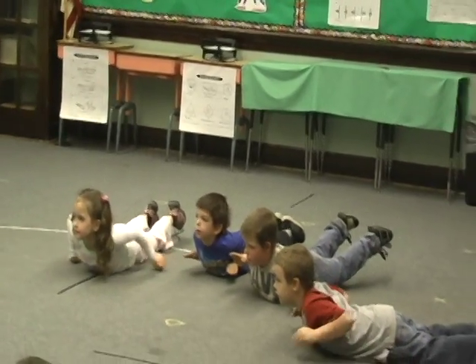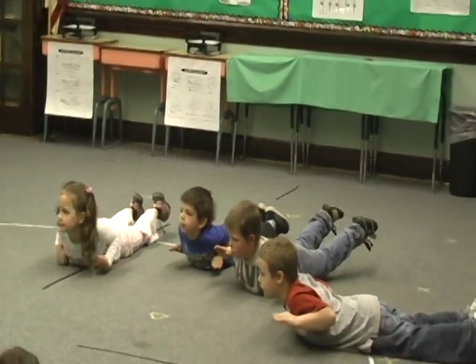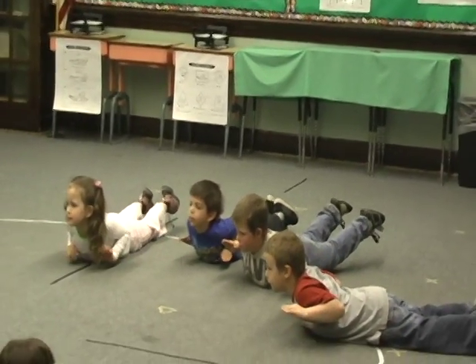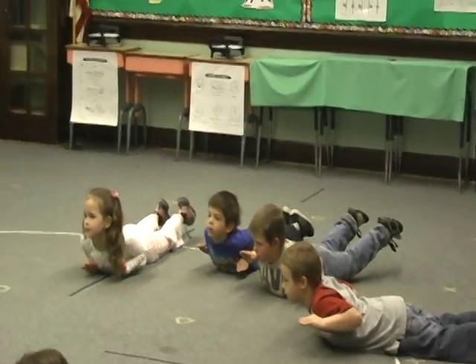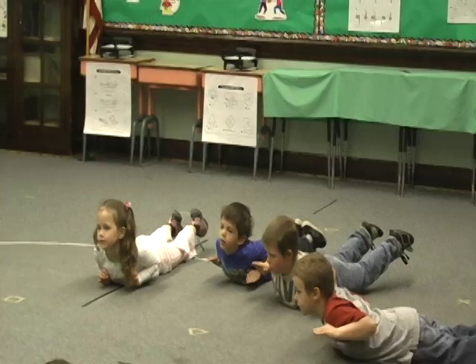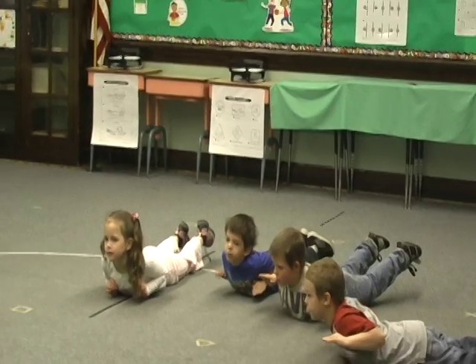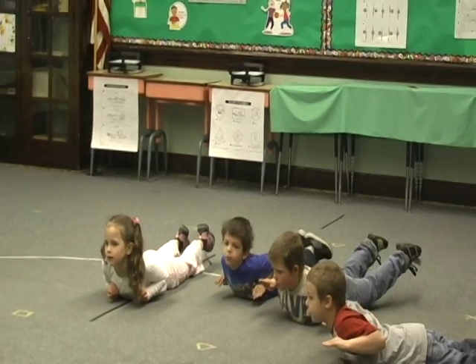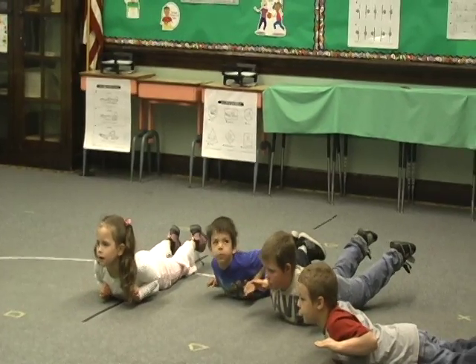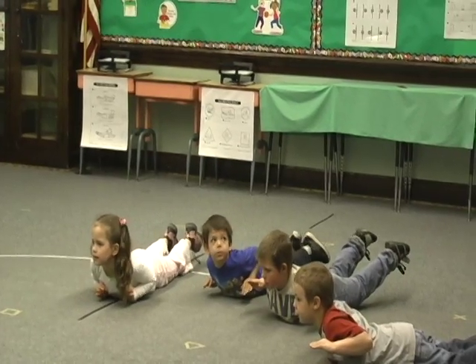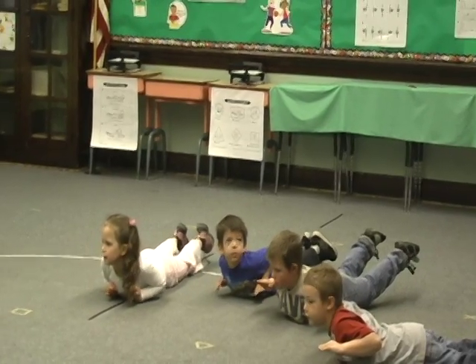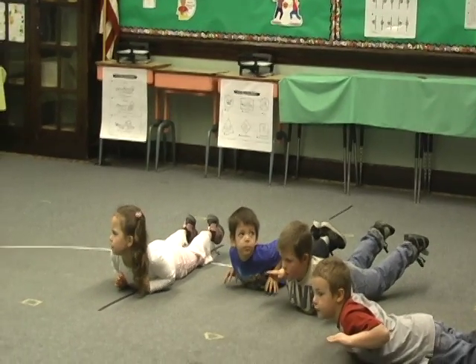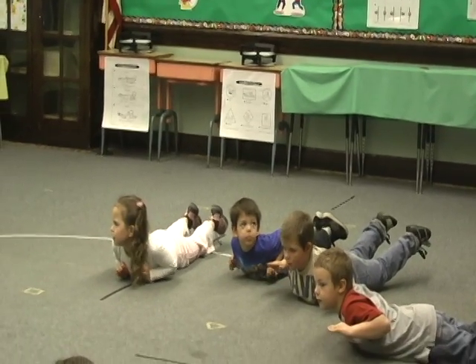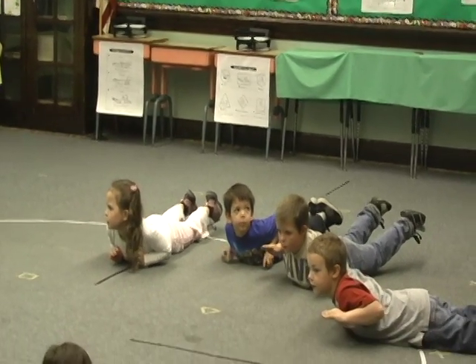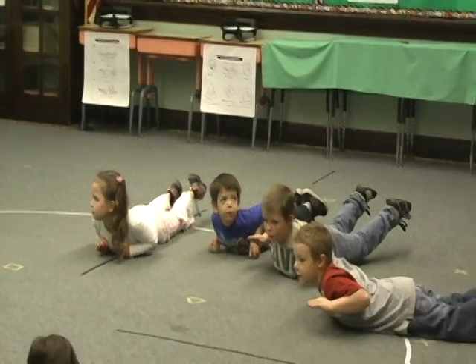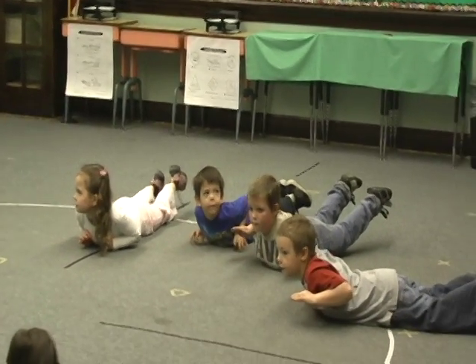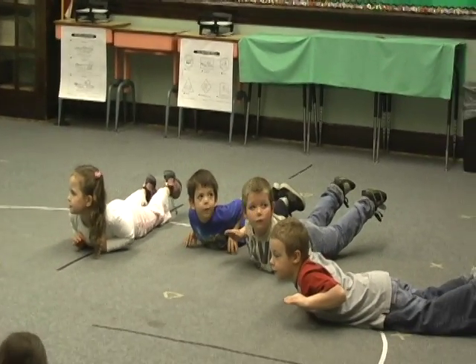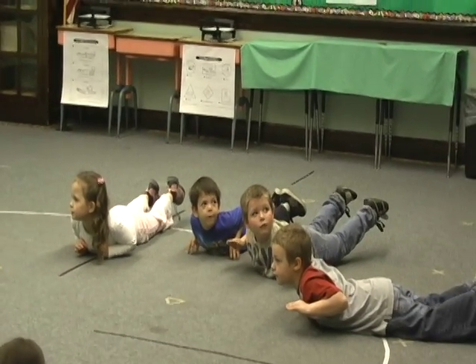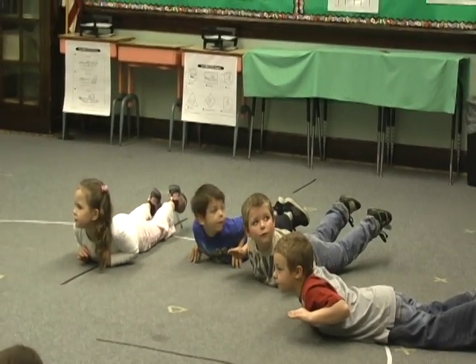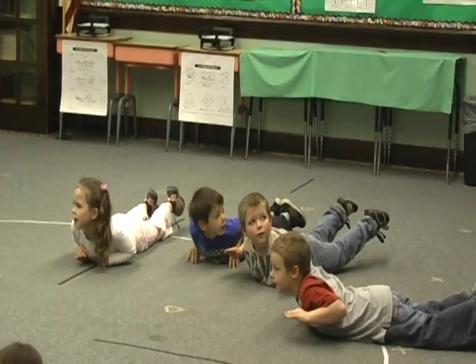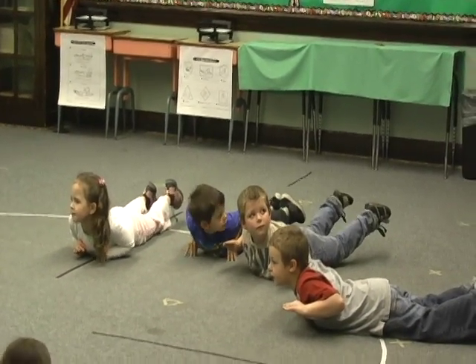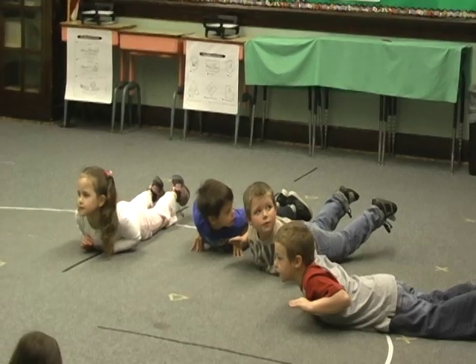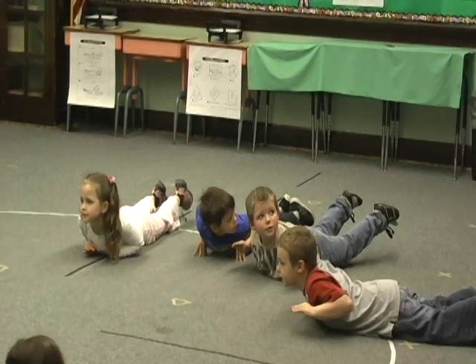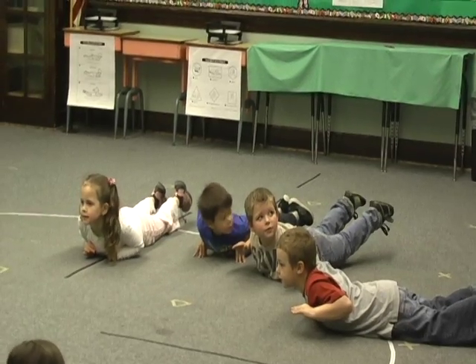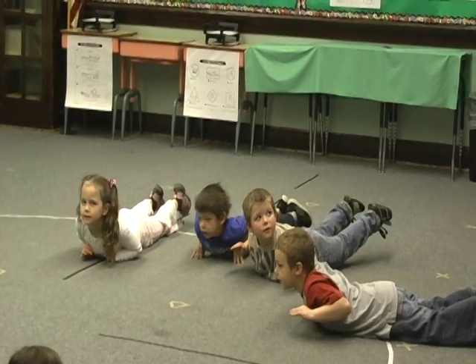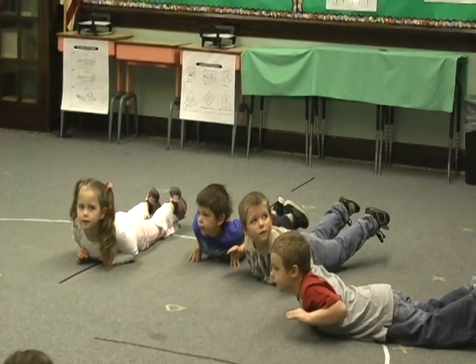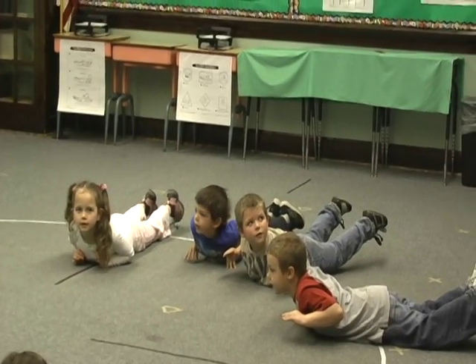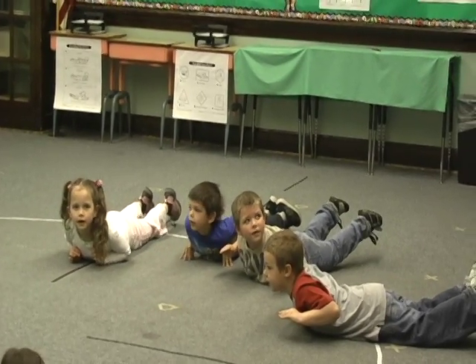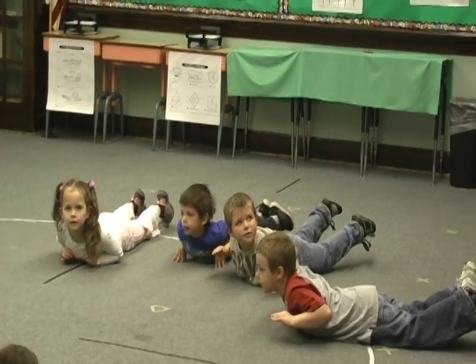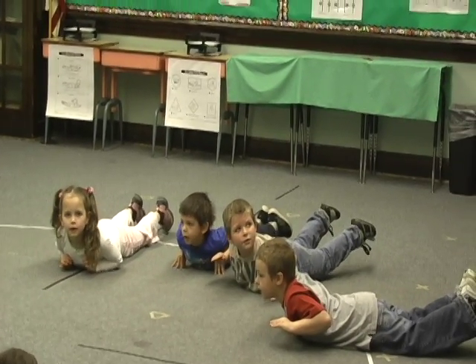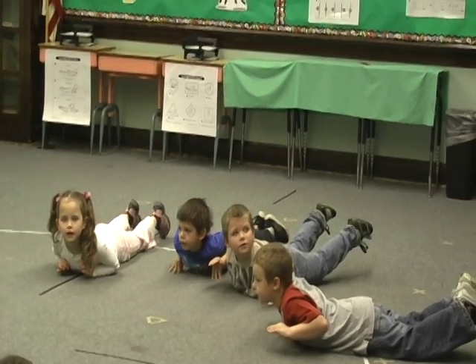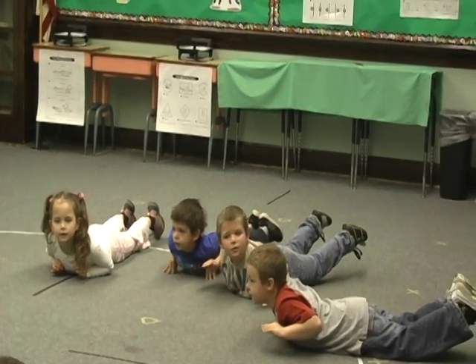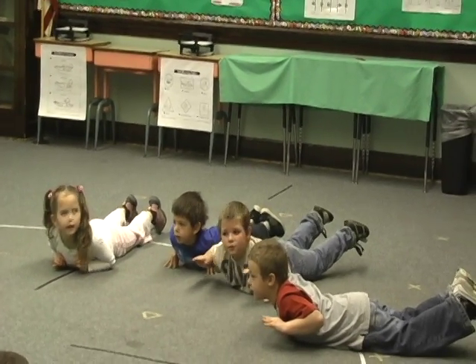Hands by your shoulders. One, two, three, four, five, six, seven, eight, nine, ten.